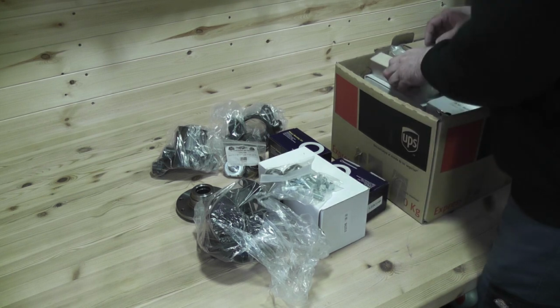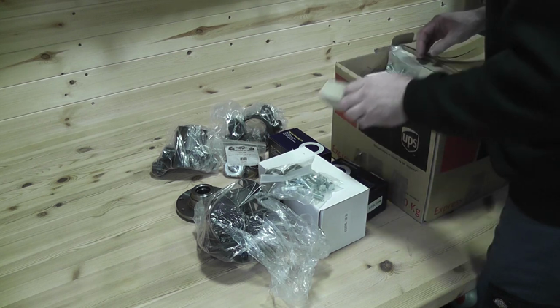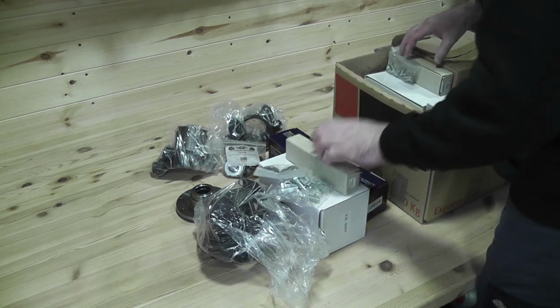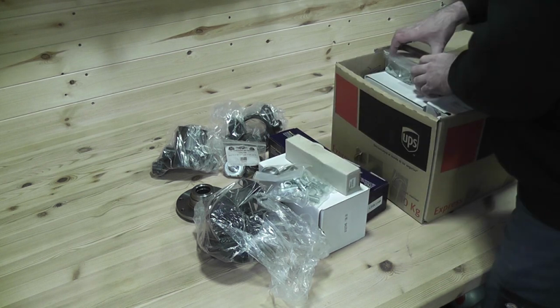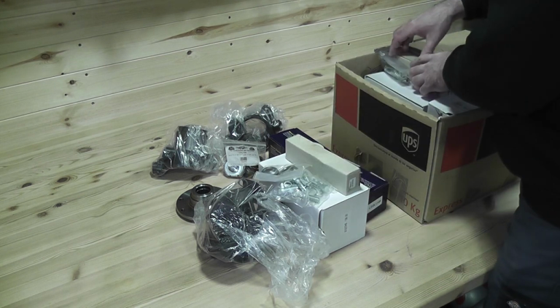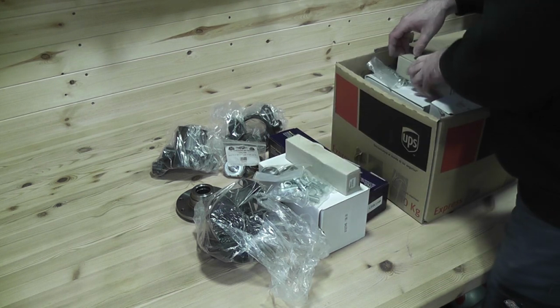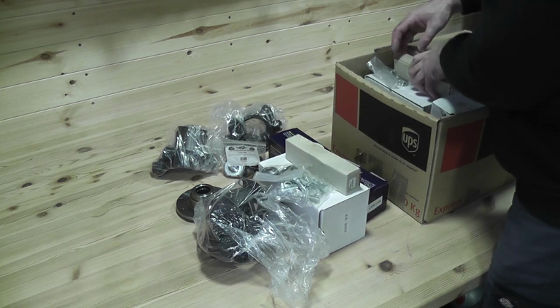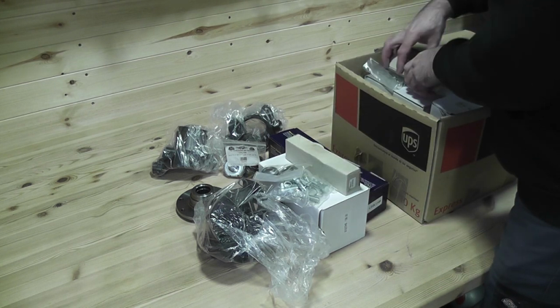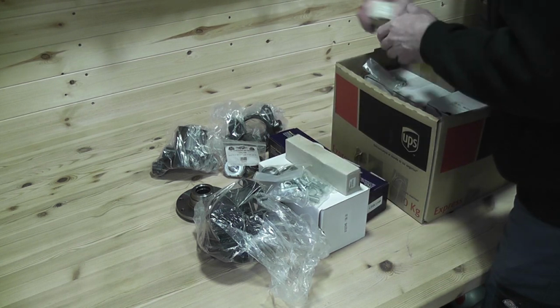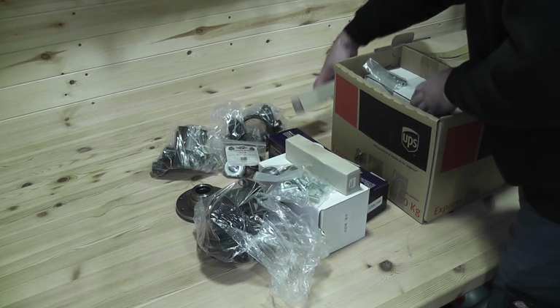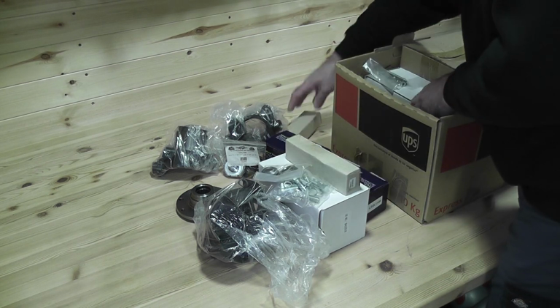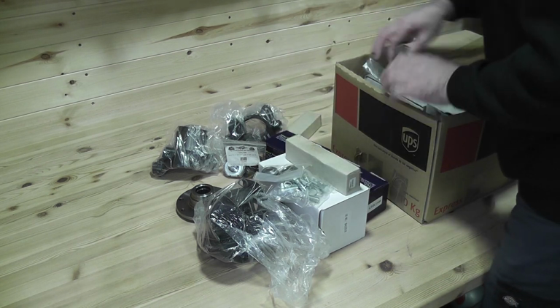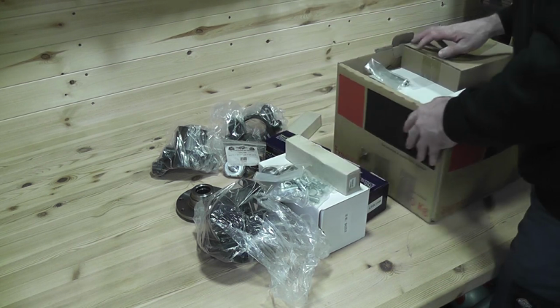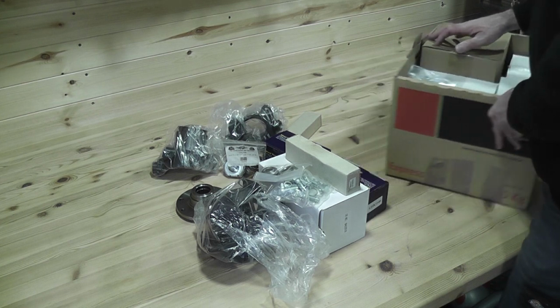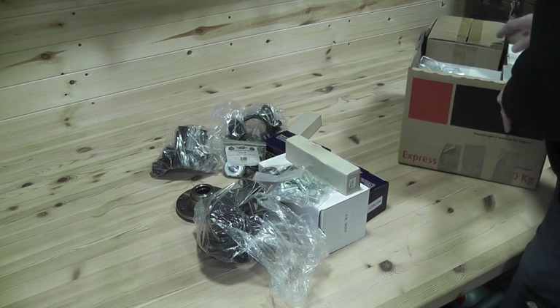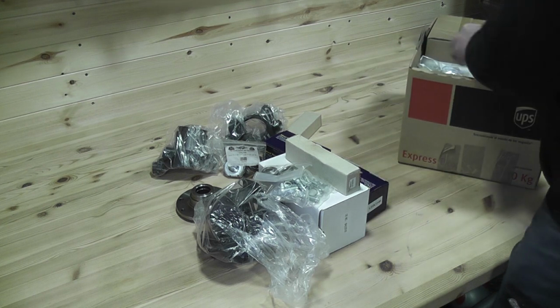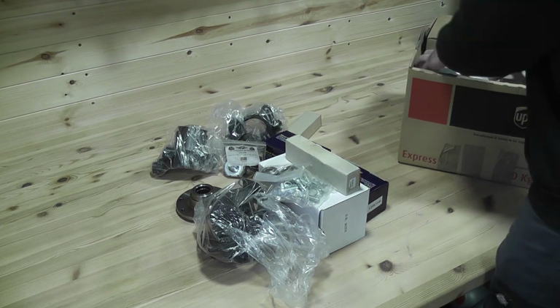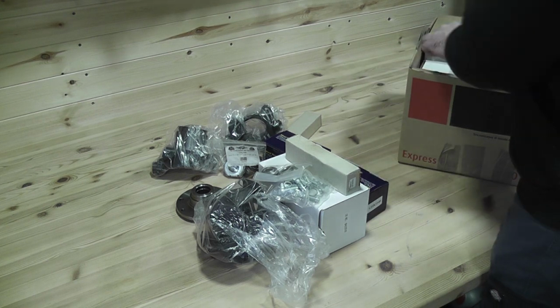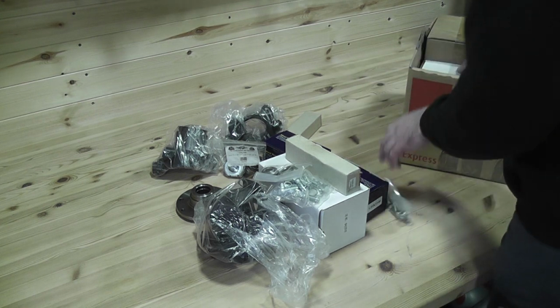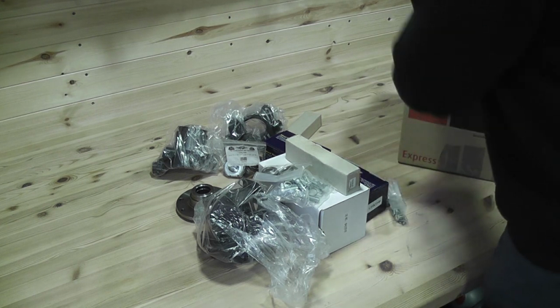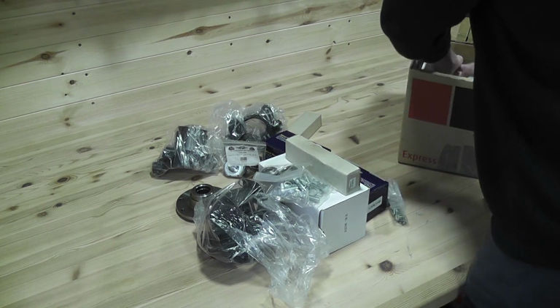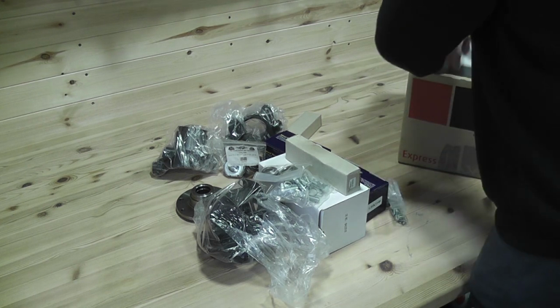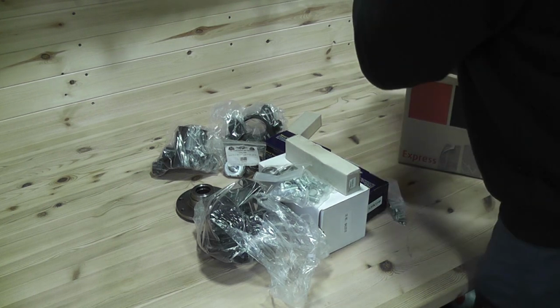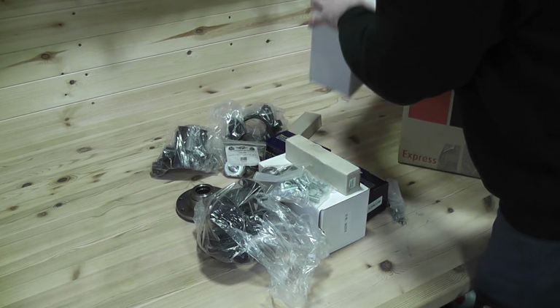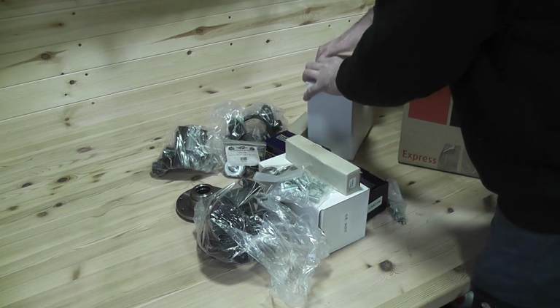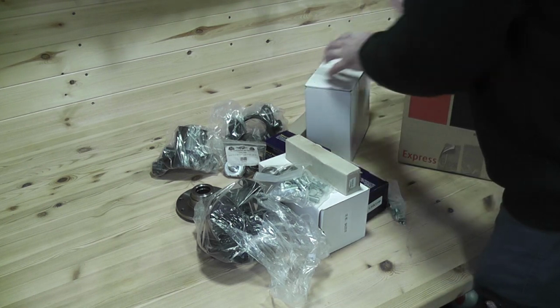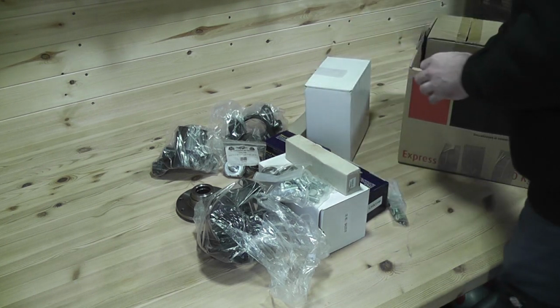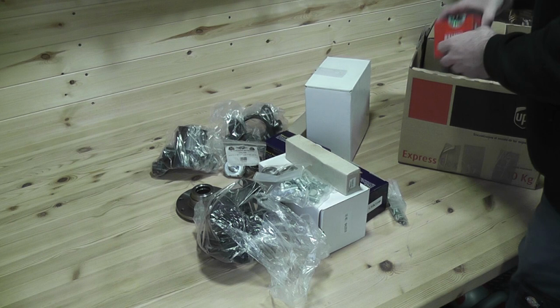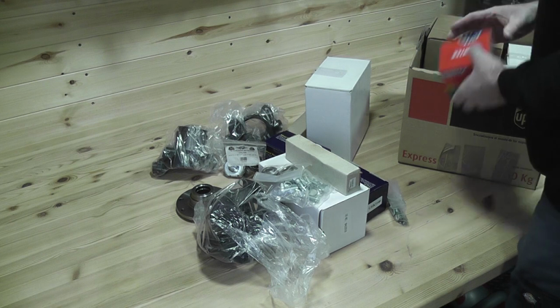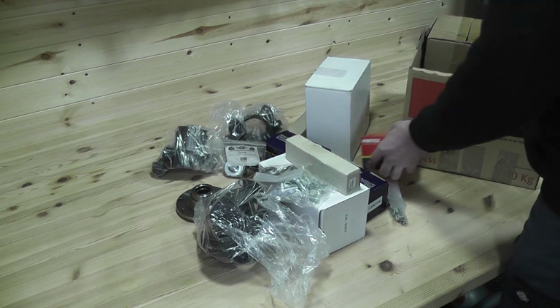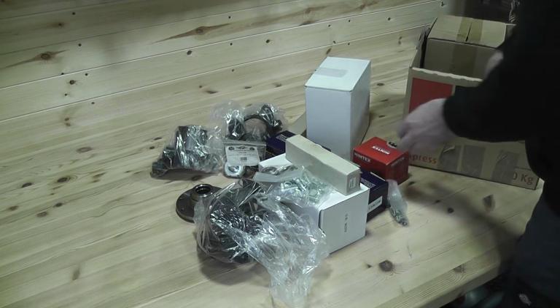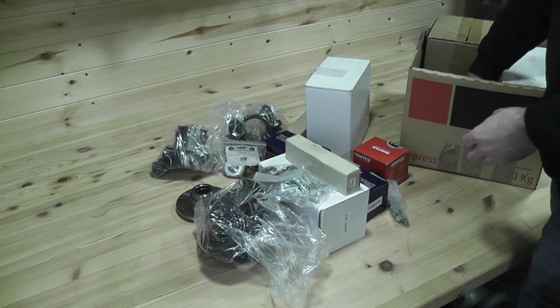A lot of people have been asking about the kit so here it is all laid out and I'll go through everything that you get within the kit. I'm not a mechanic by any means but hopefully I've got all the names of the parts correct, but if I haven't please let me know.